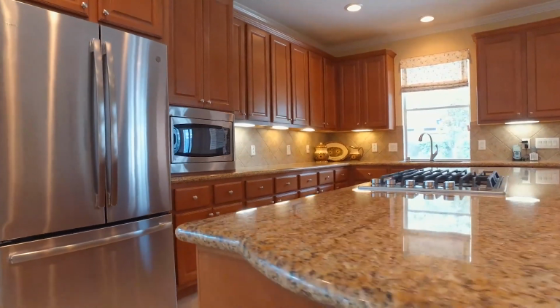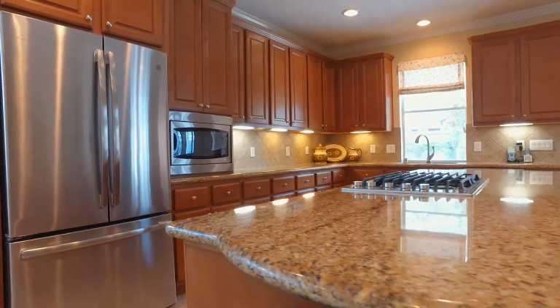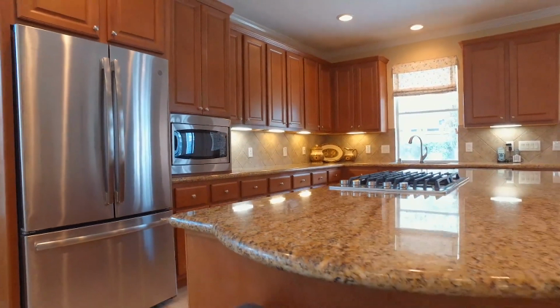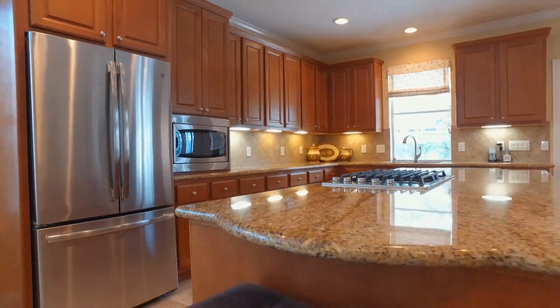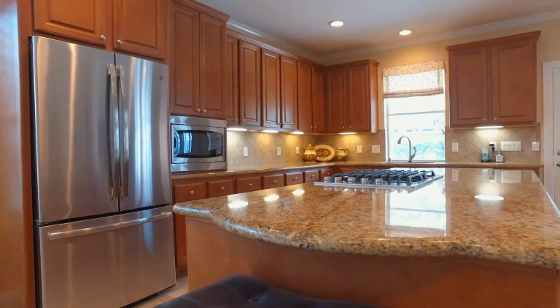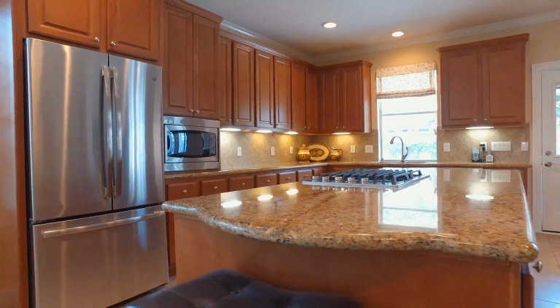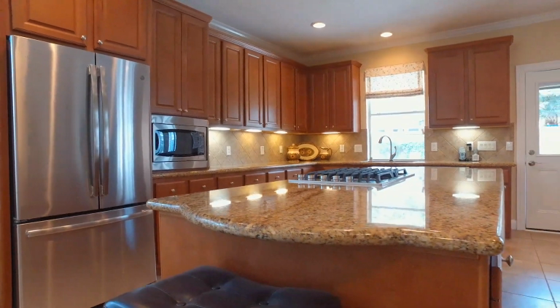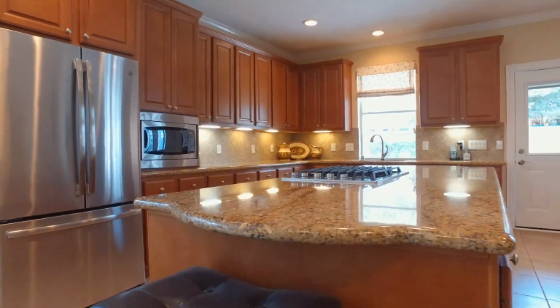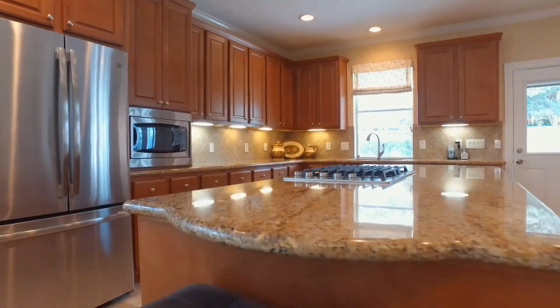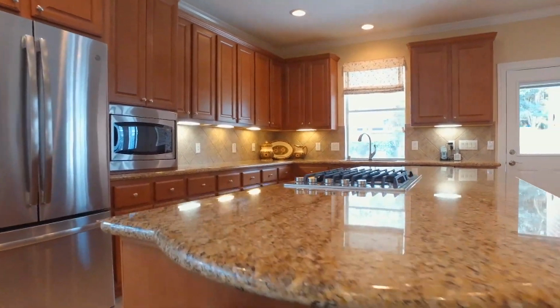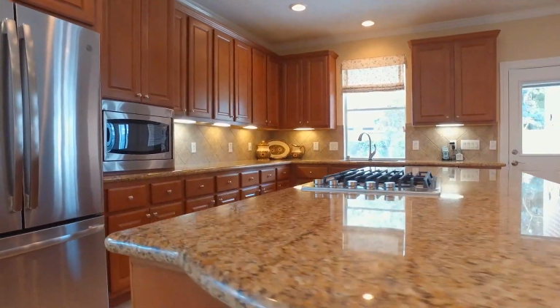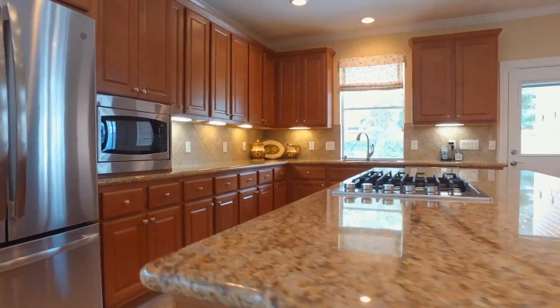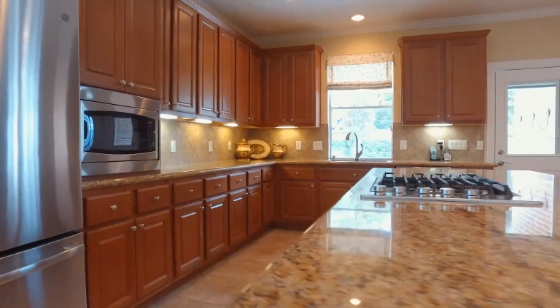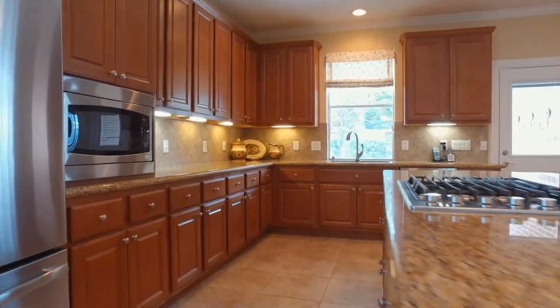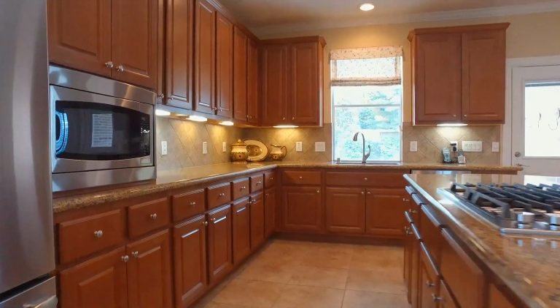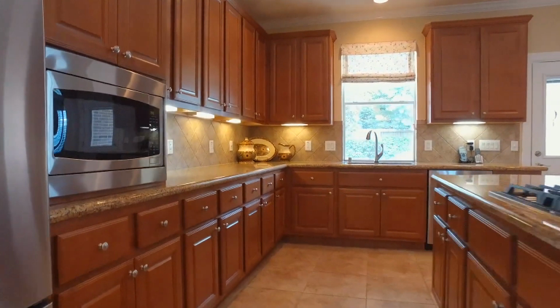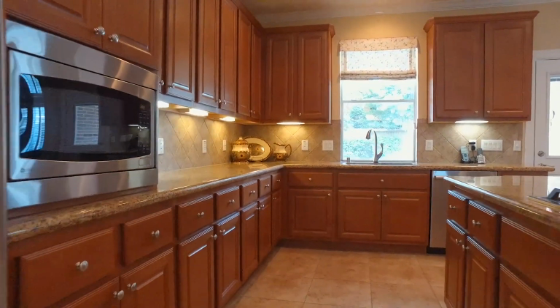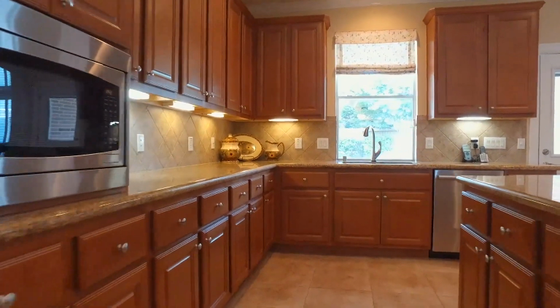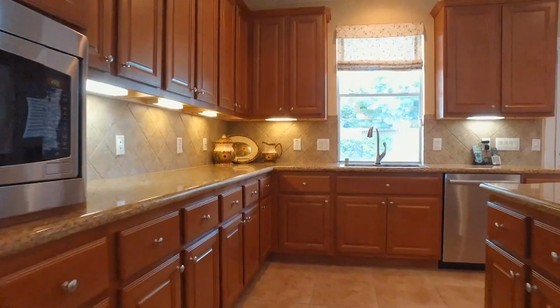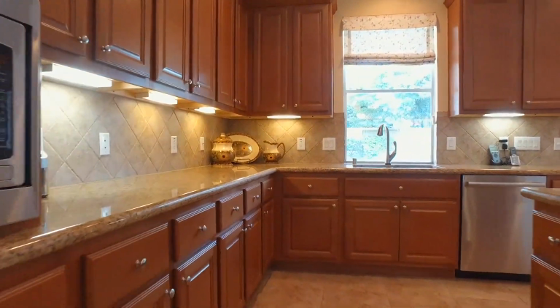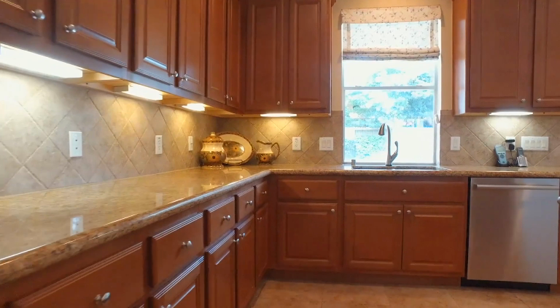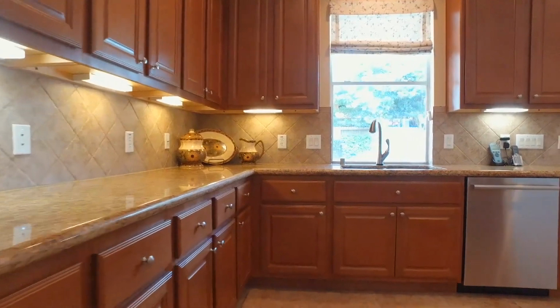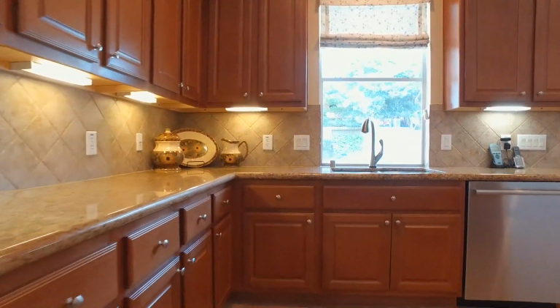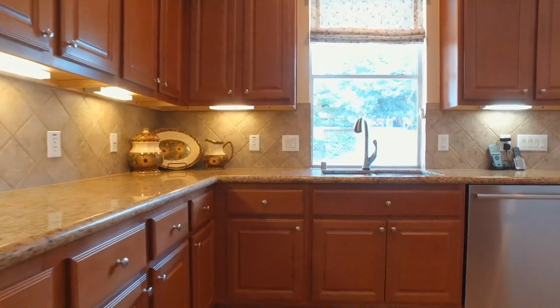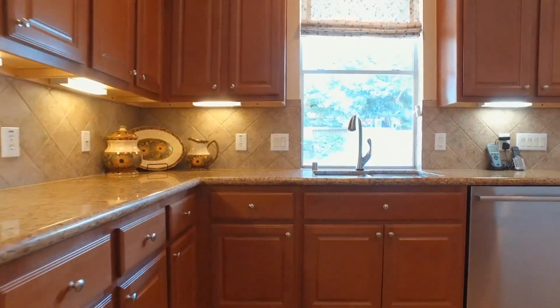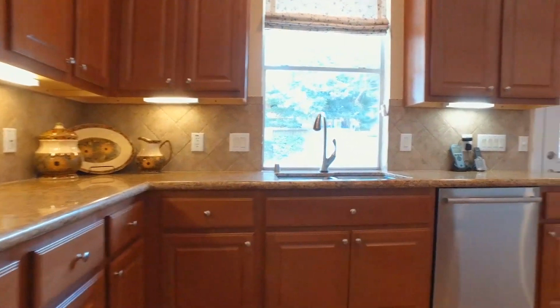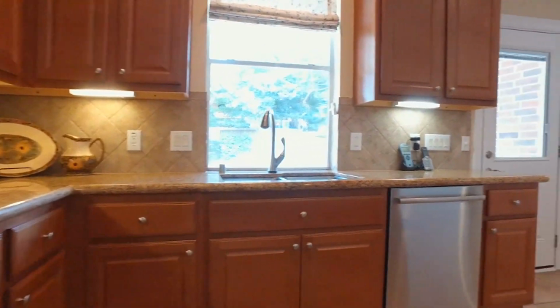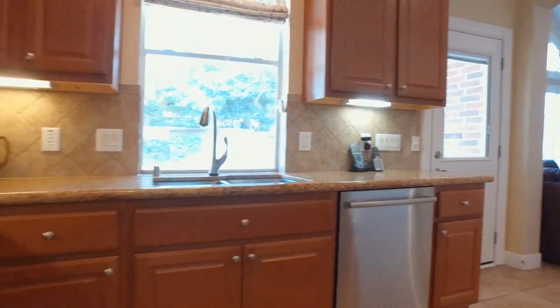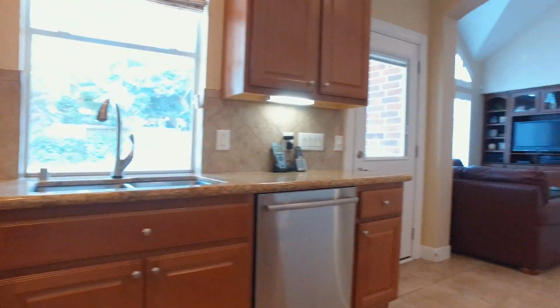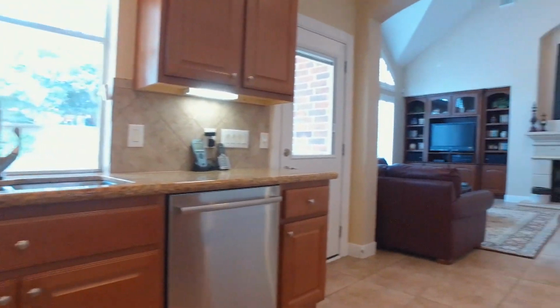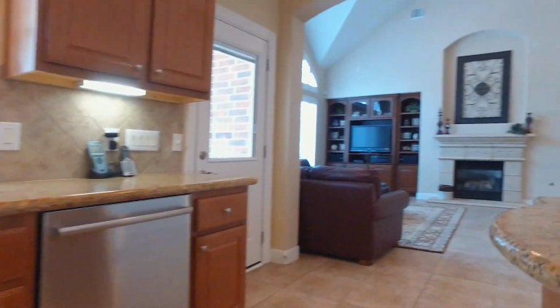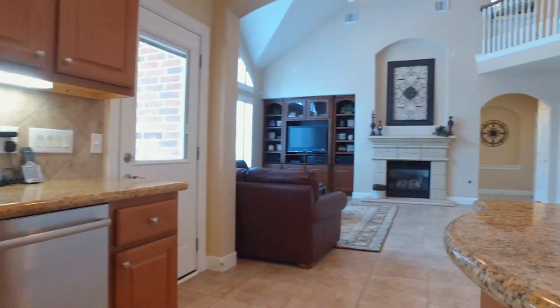It's an amazing space with undermount lighting that really accentuates the backsplash and how complementary the countertops are — they all tie together so nicely.